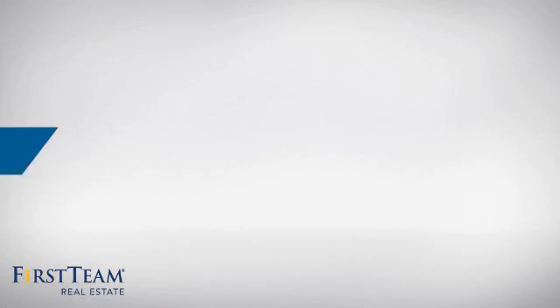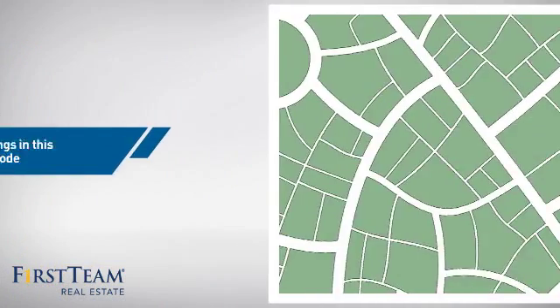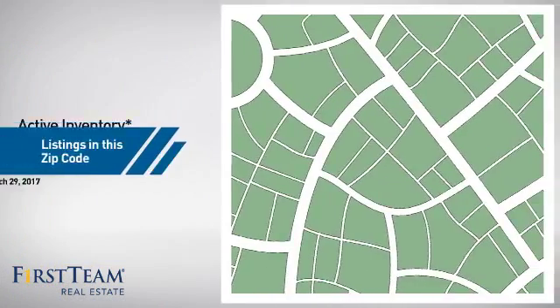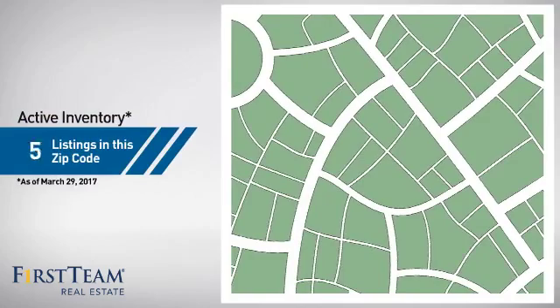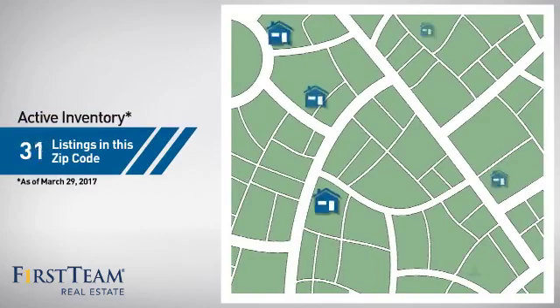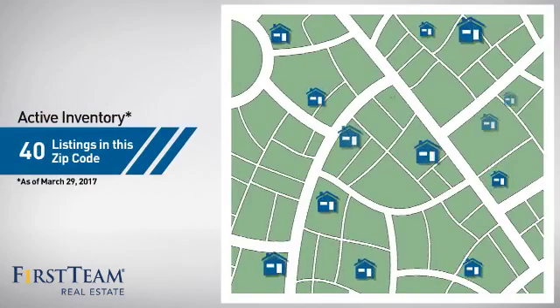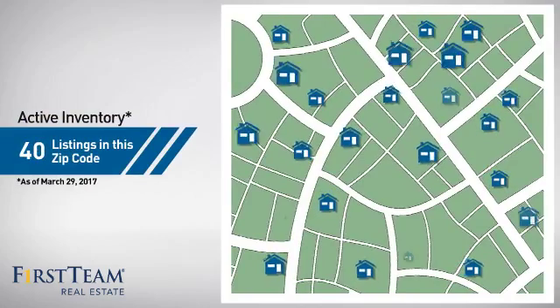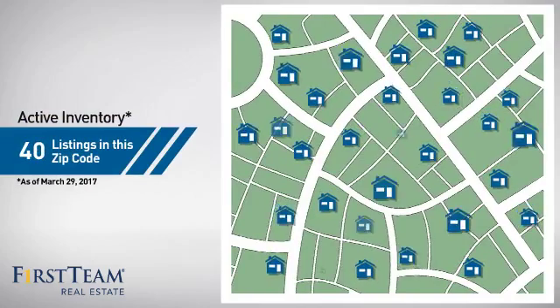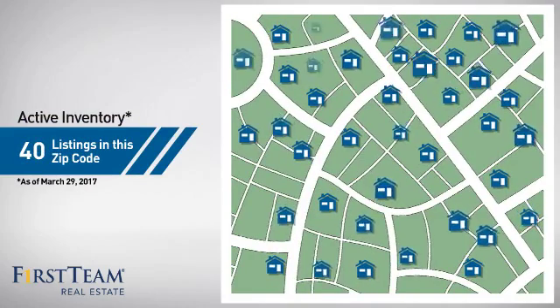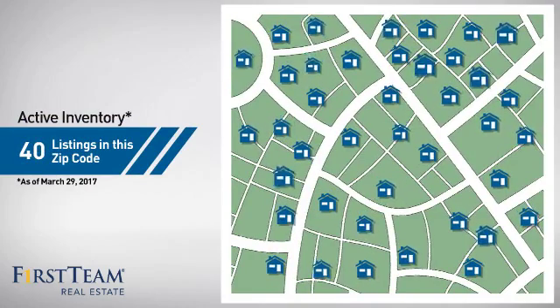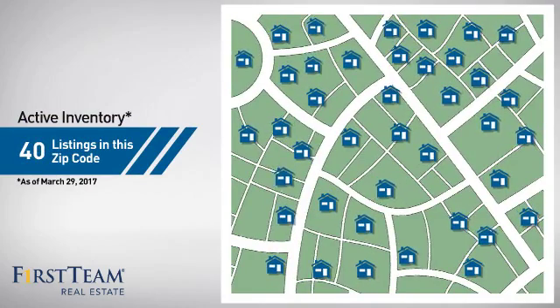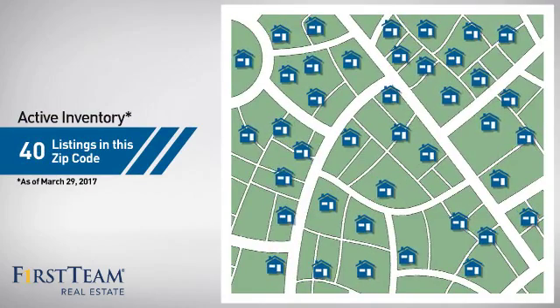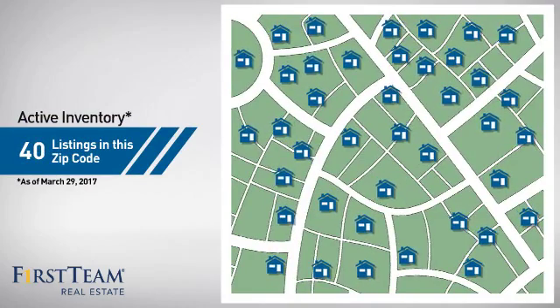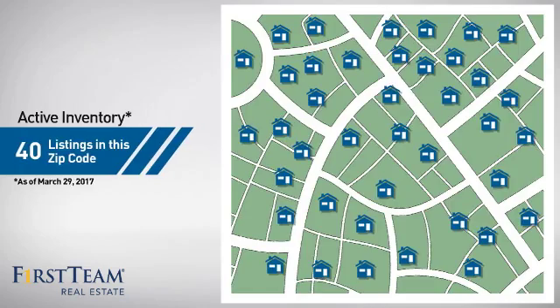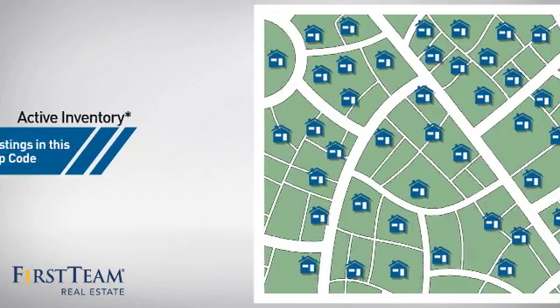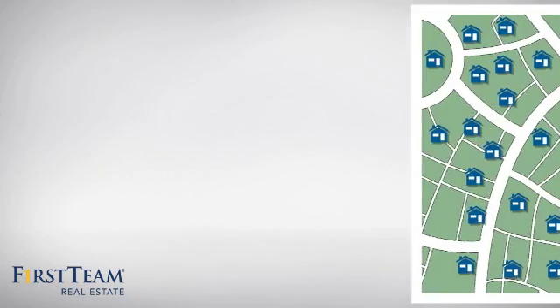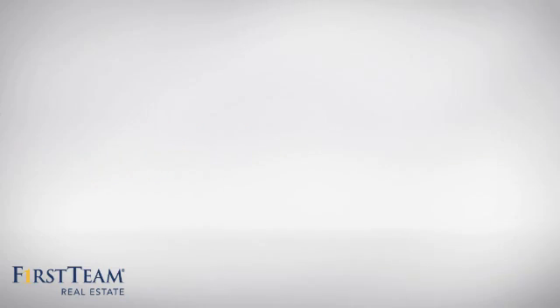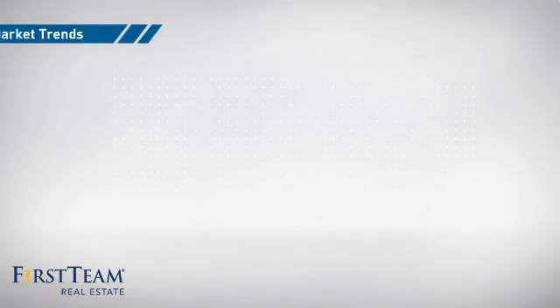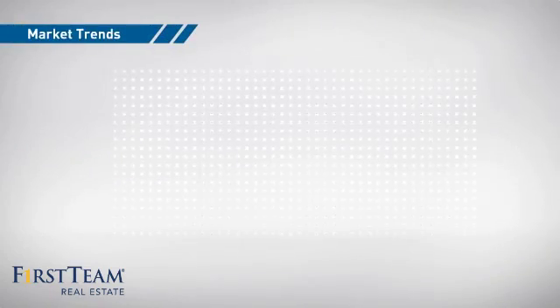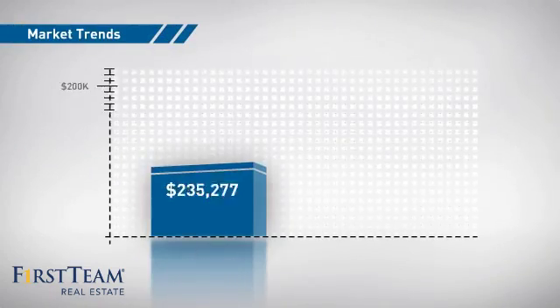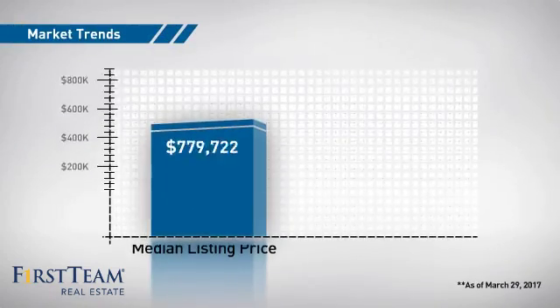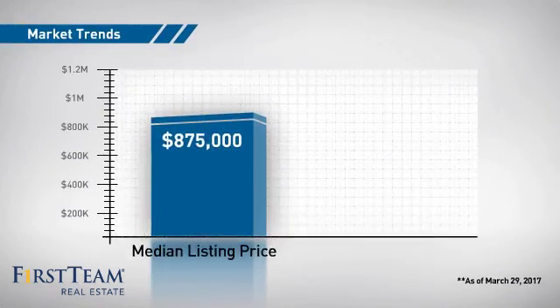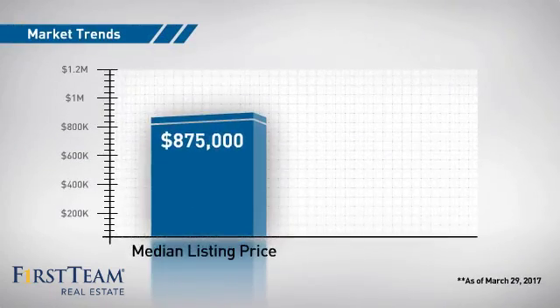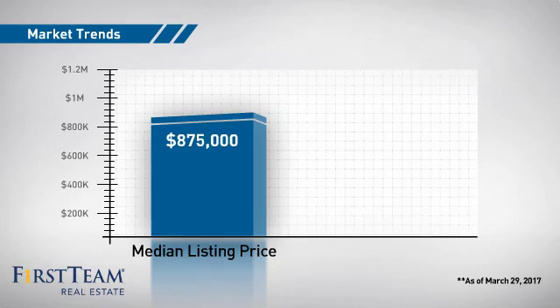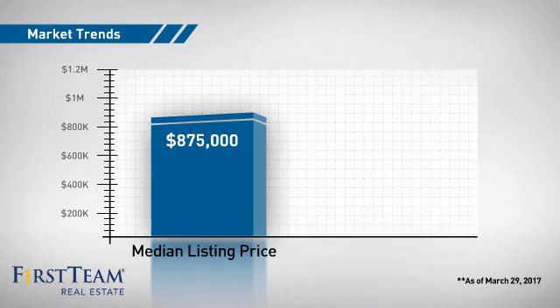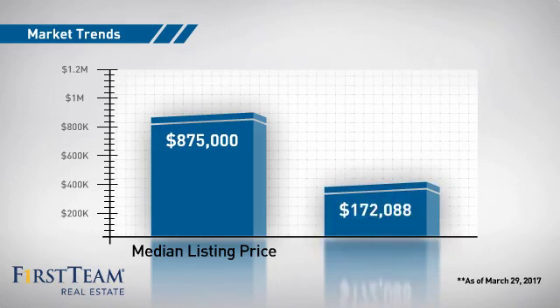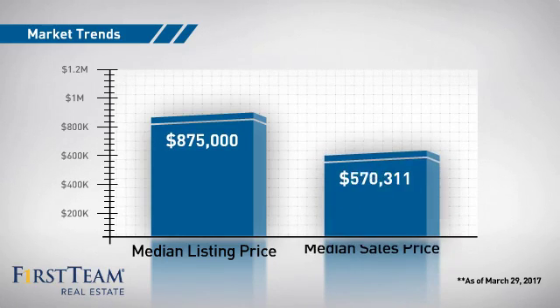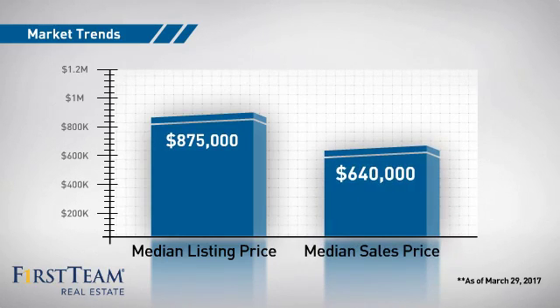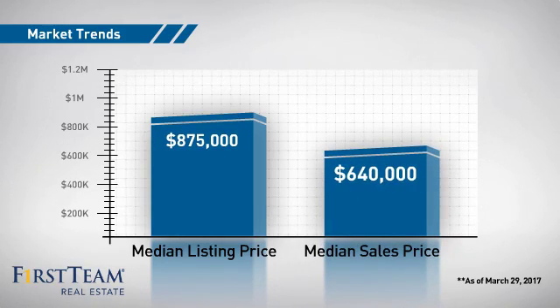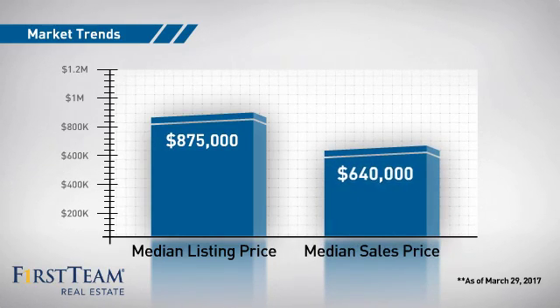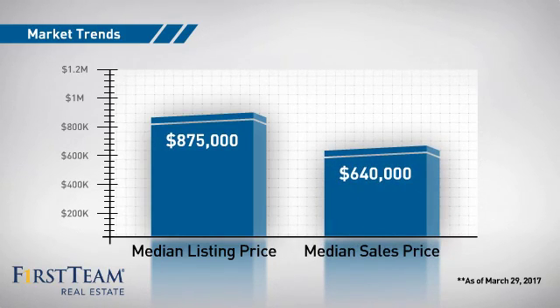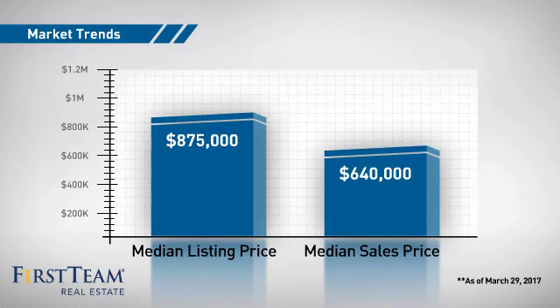Wondering how it stacks up against the competition? There are now 40 homes on the market within this zip code, with a median list price of just under $900,000 and a median sale price of just under $650,000.